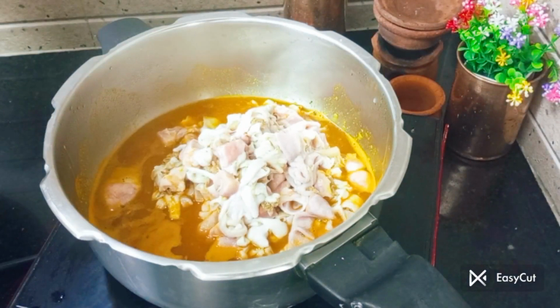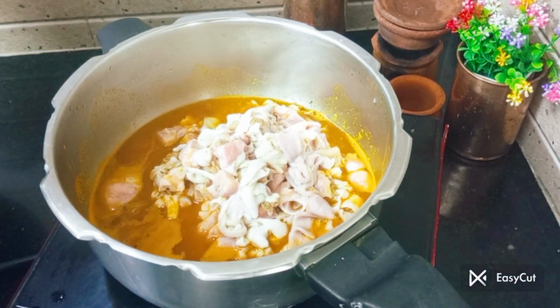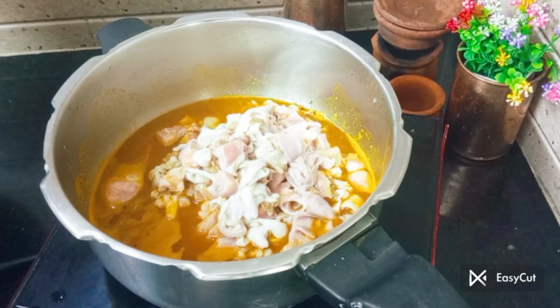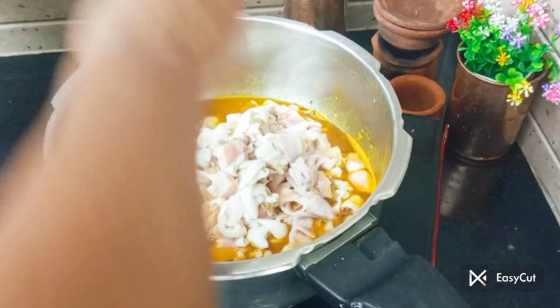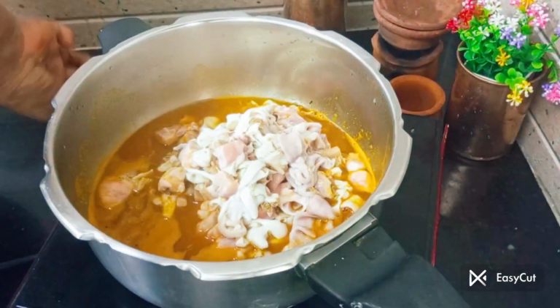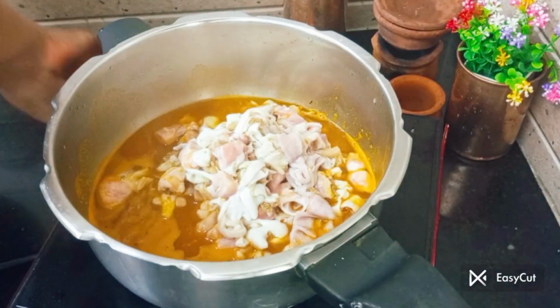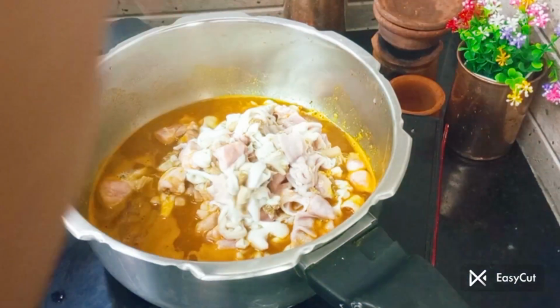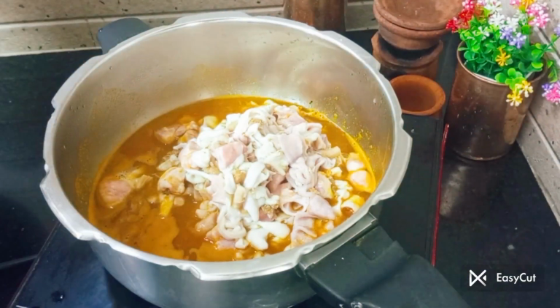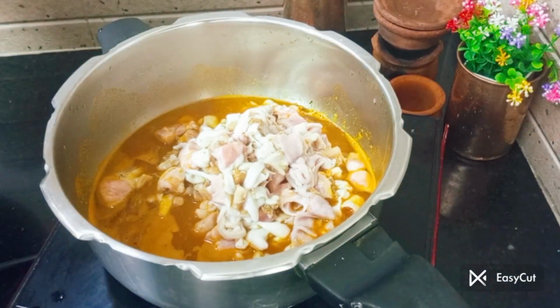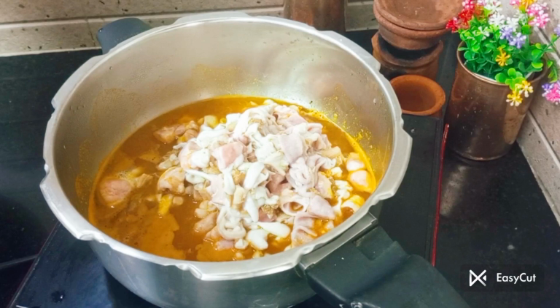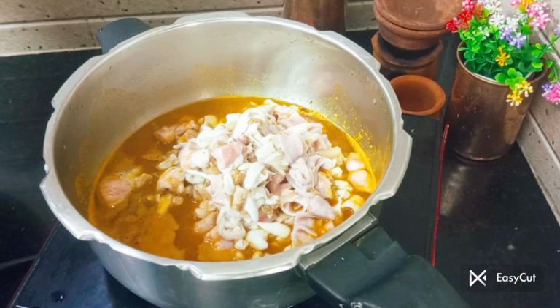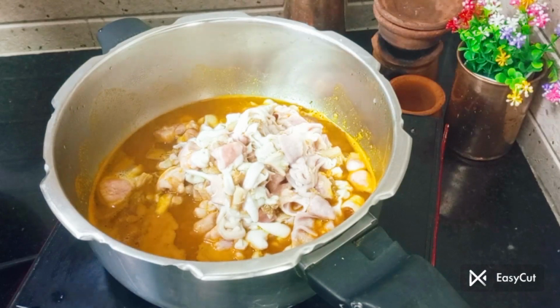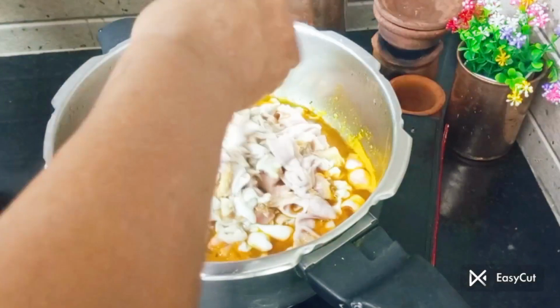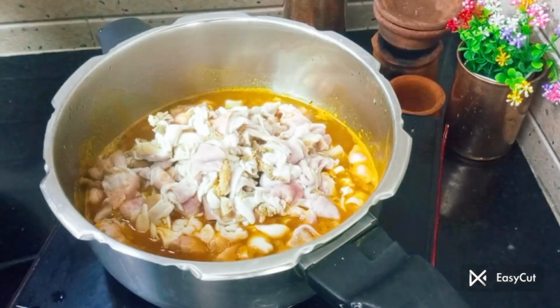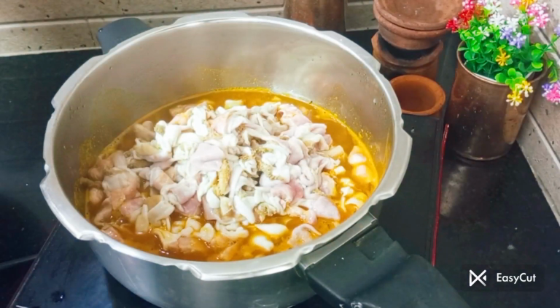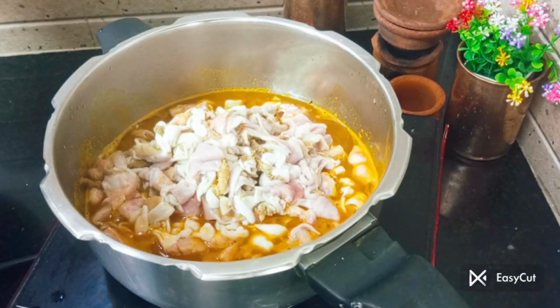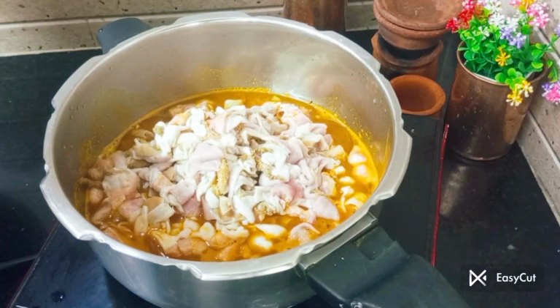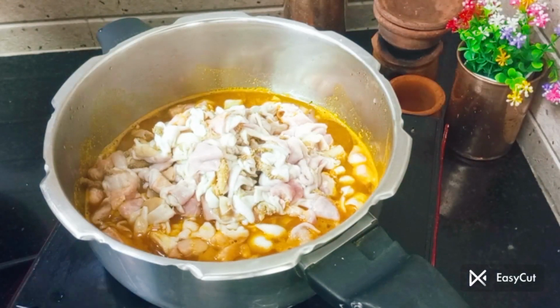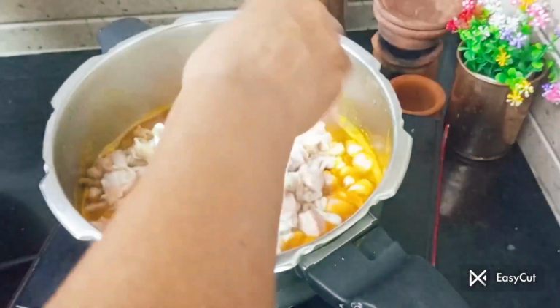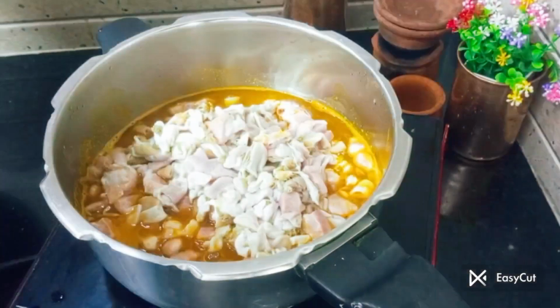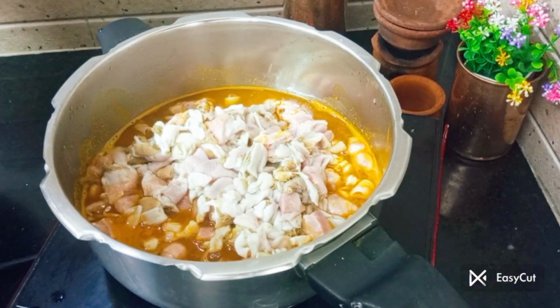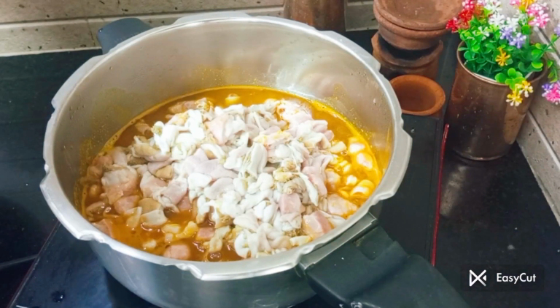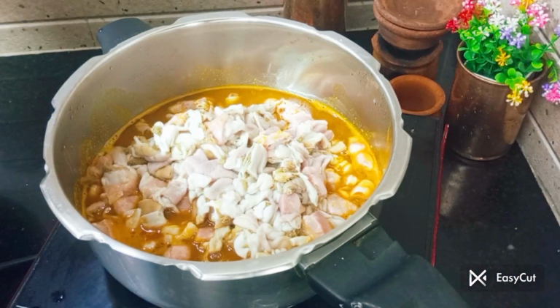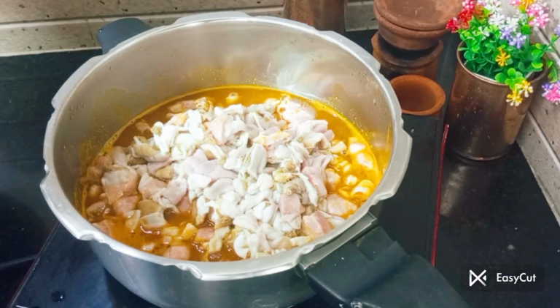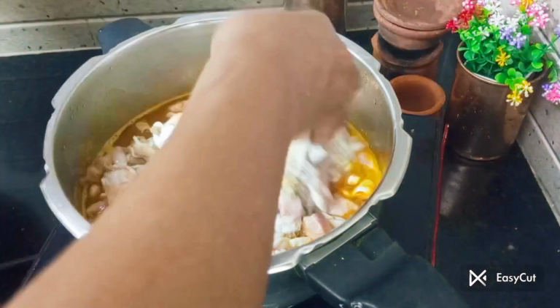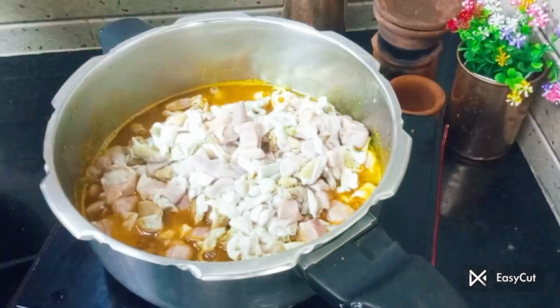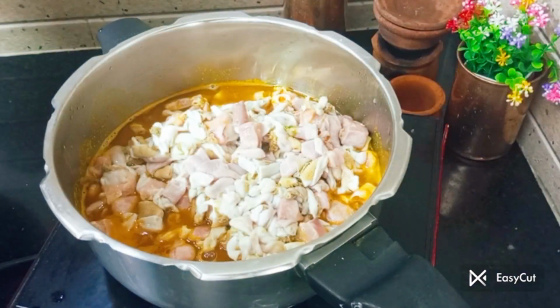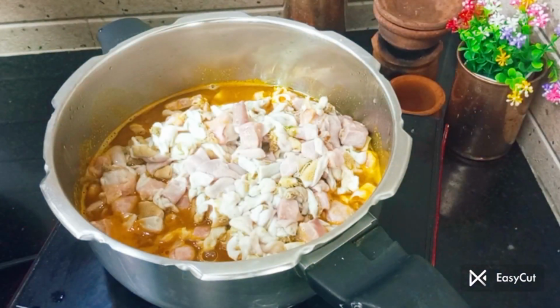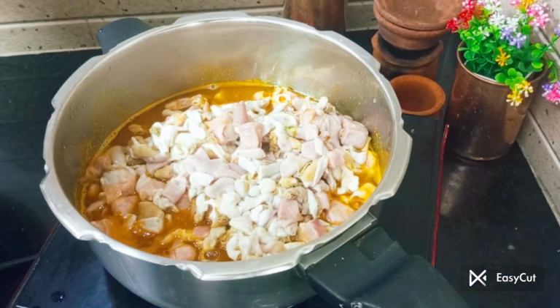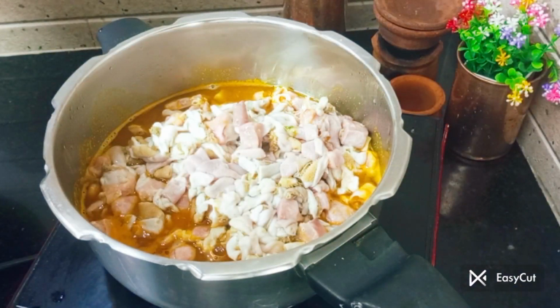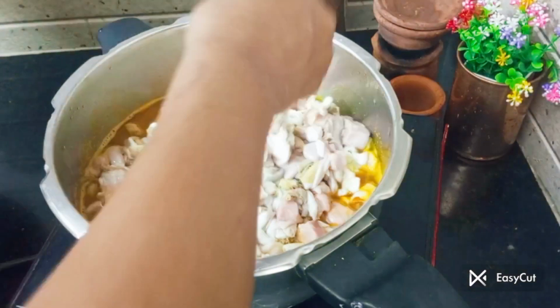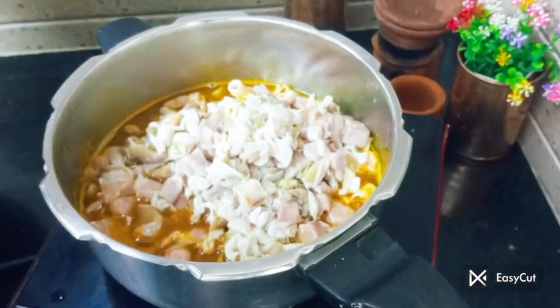You can put it in the pan. I will add a little bit of the sauce and add the sauce in.